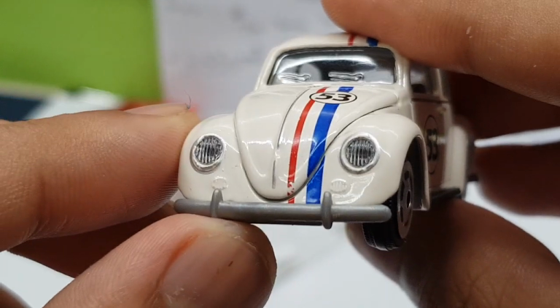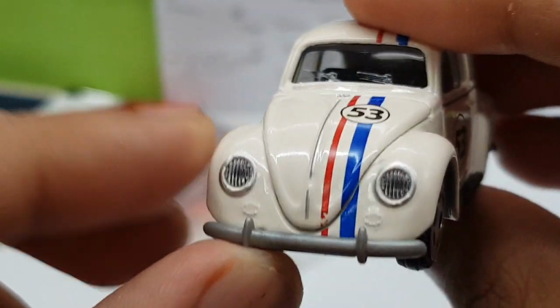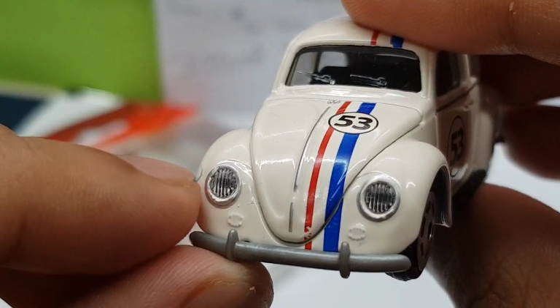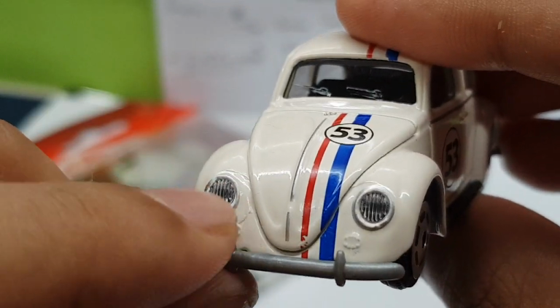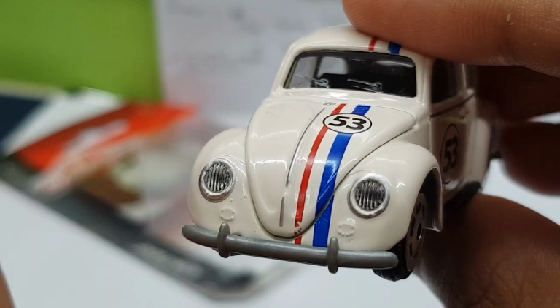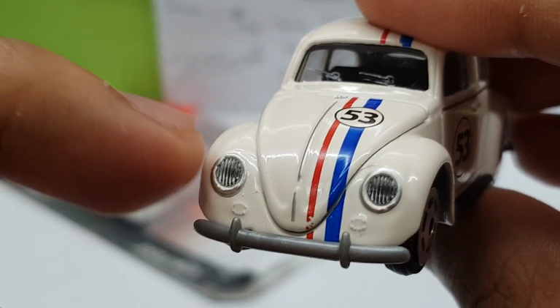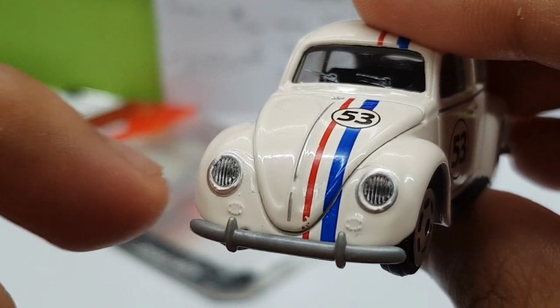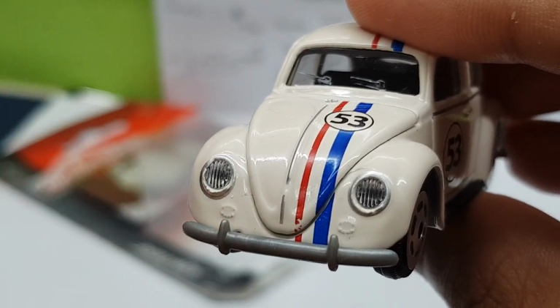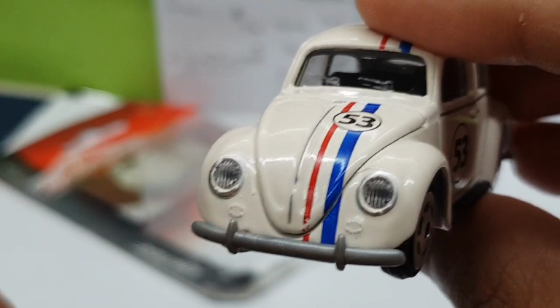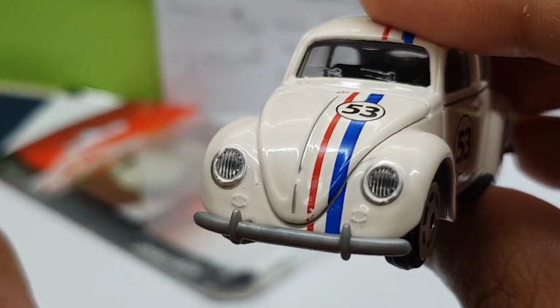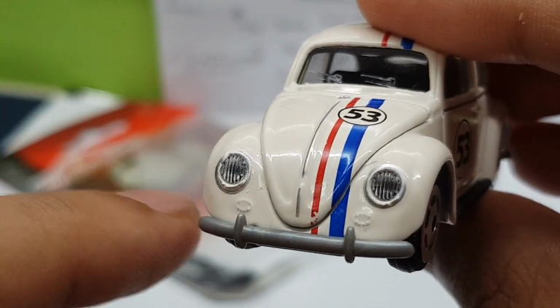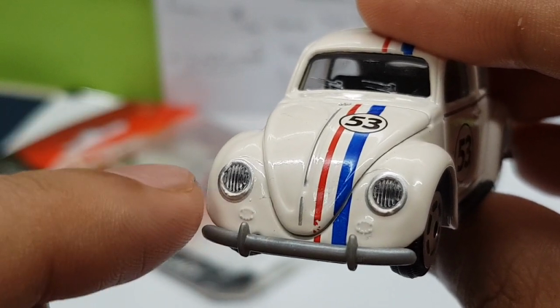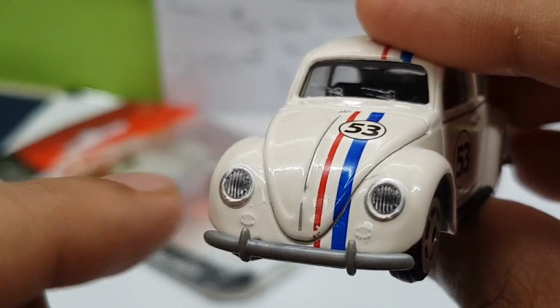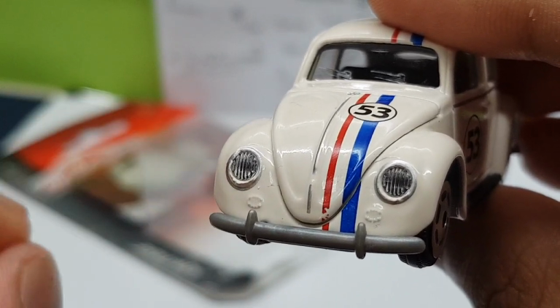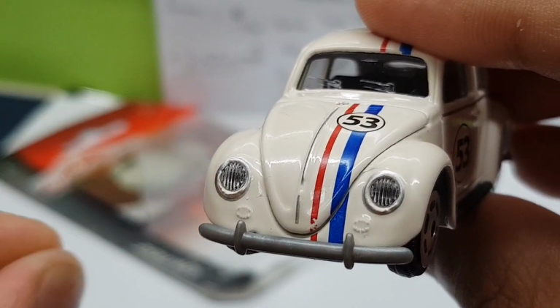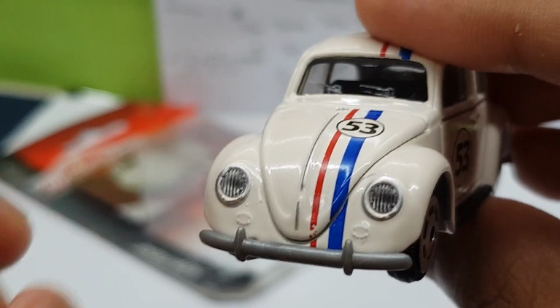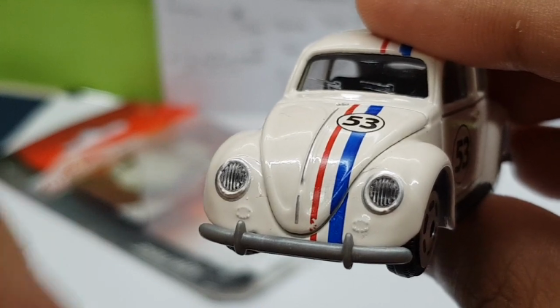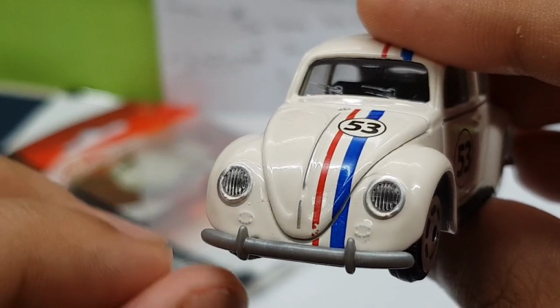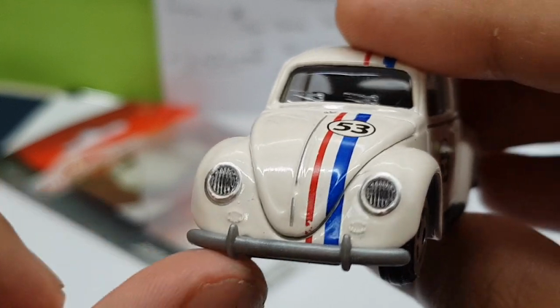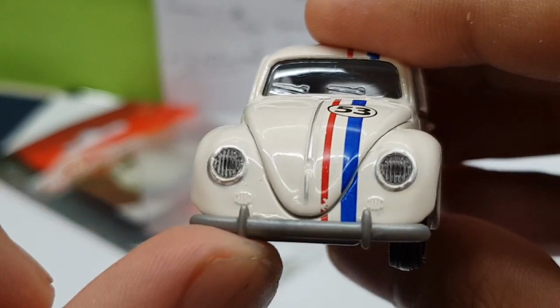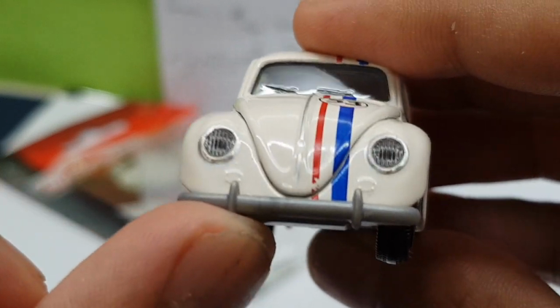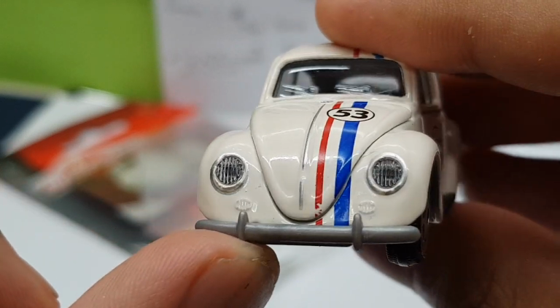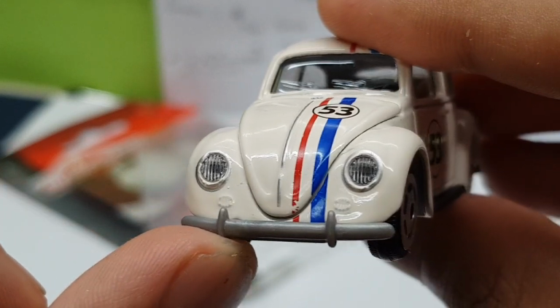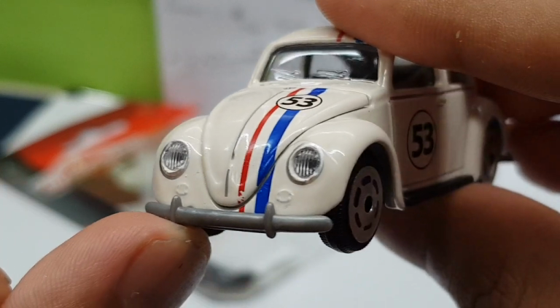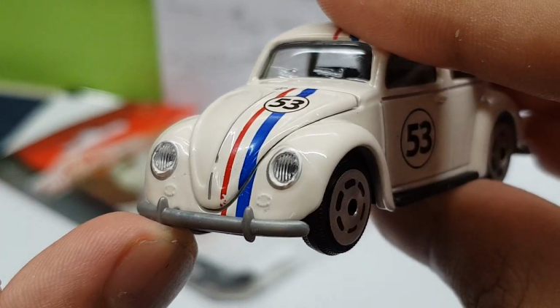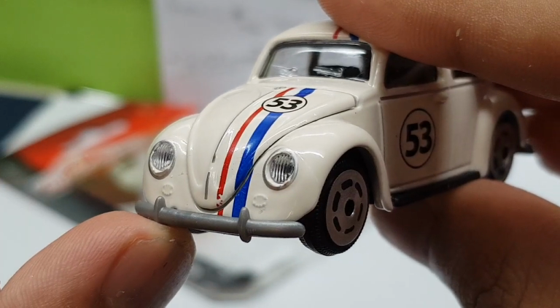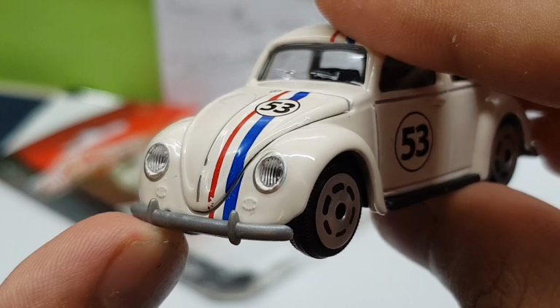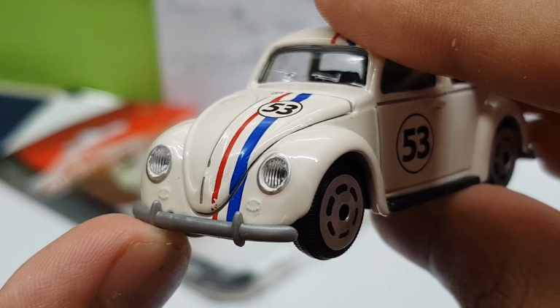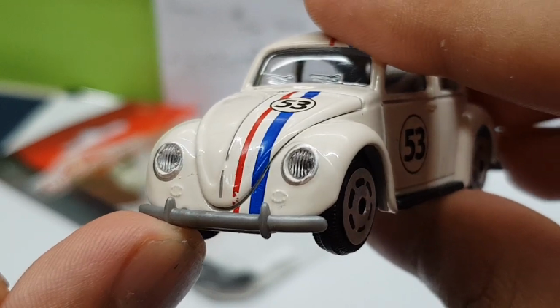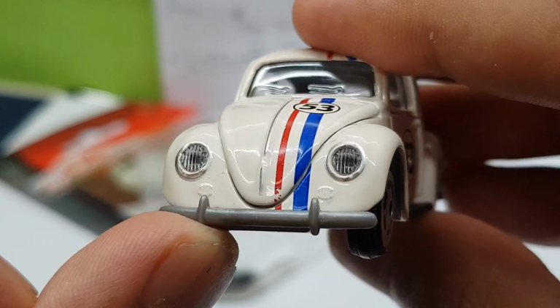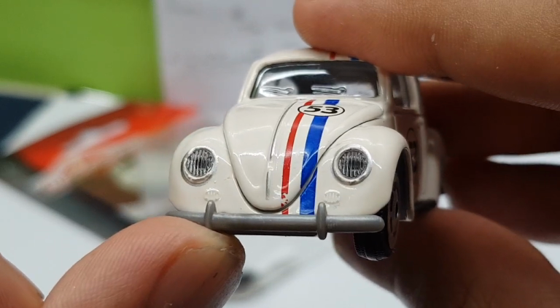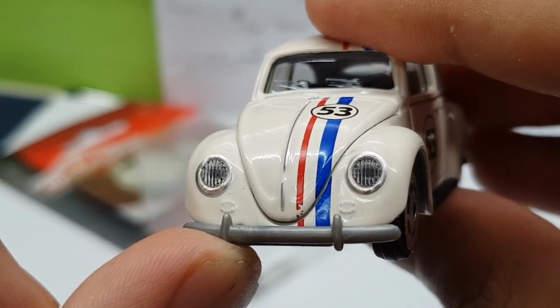And the front lights — I love how there's a silver detail around the front light itself. The front lights are not just plain or smooth; they're actually detailed. You can see the molding that you can actually see on the actual Beetle itself in the movie and in real life.